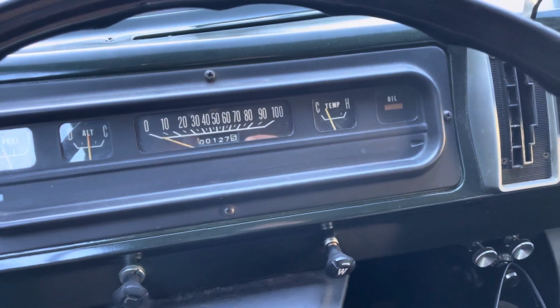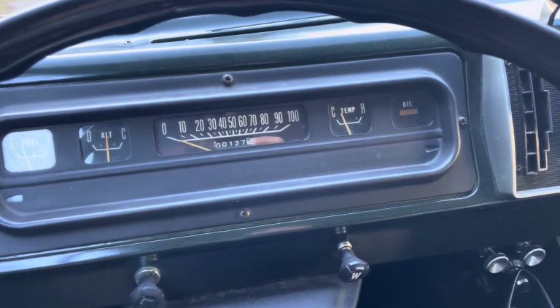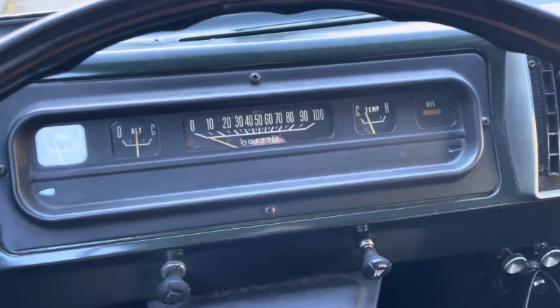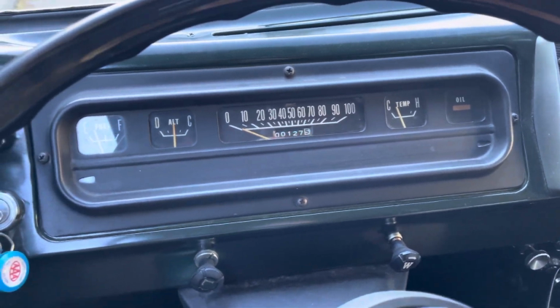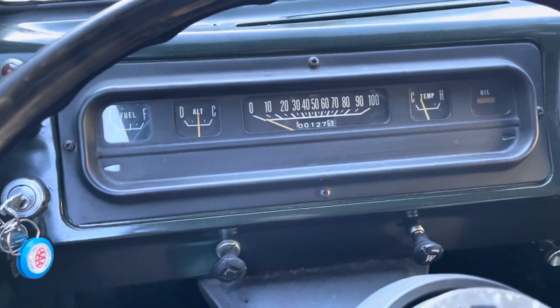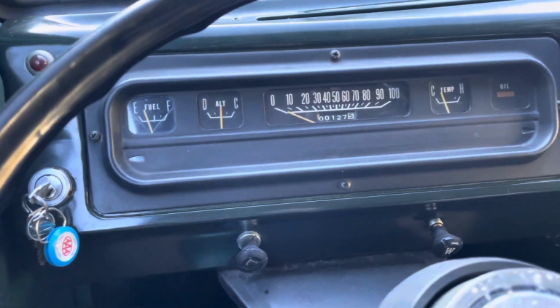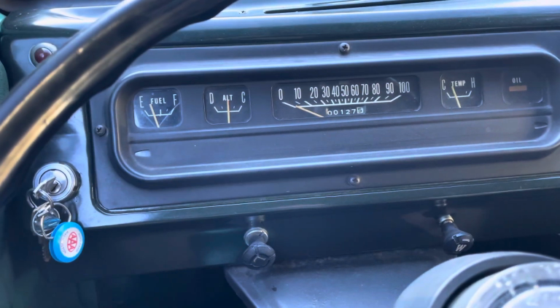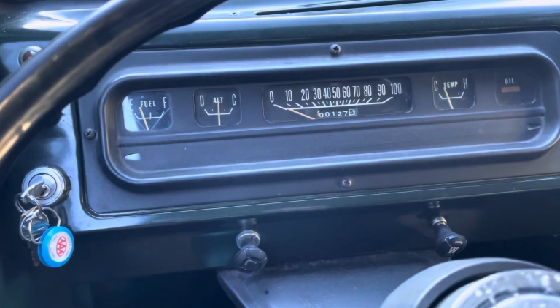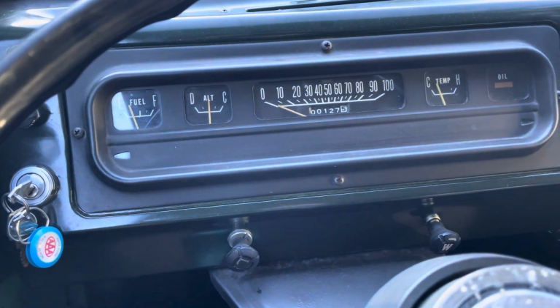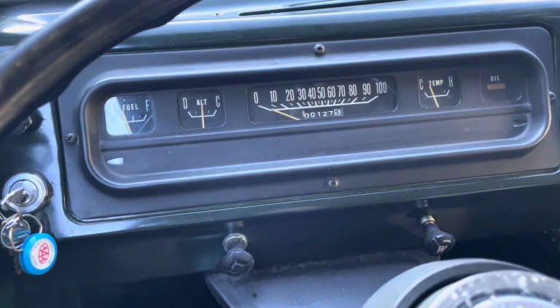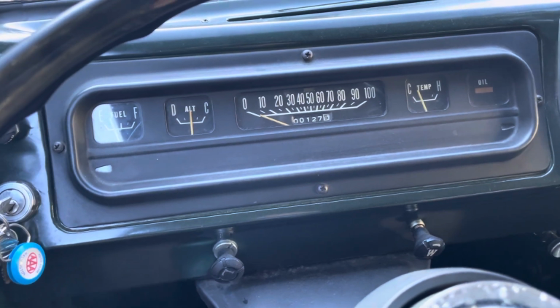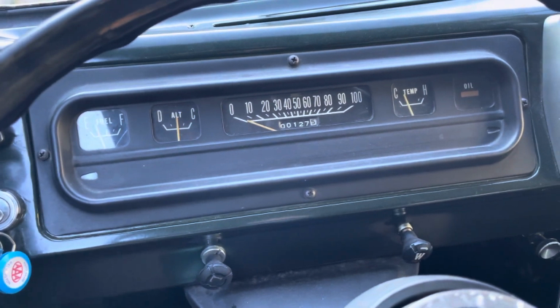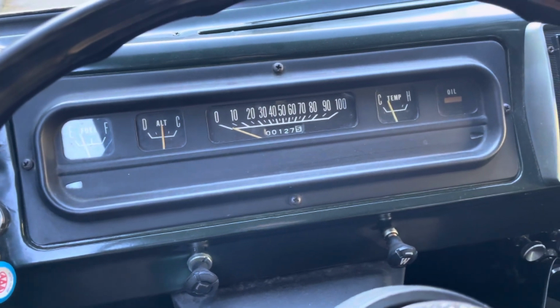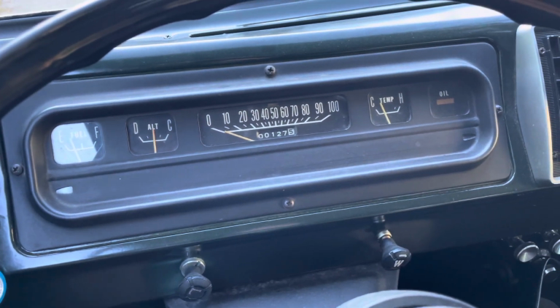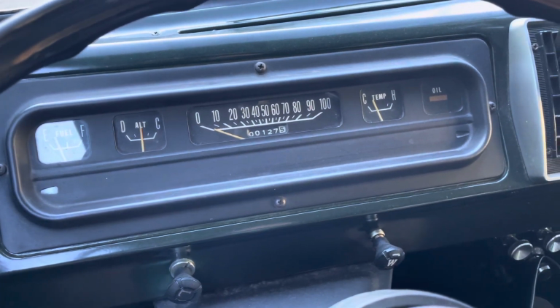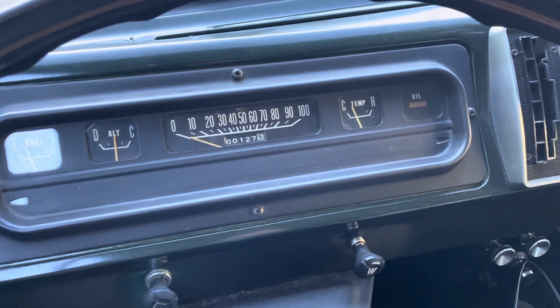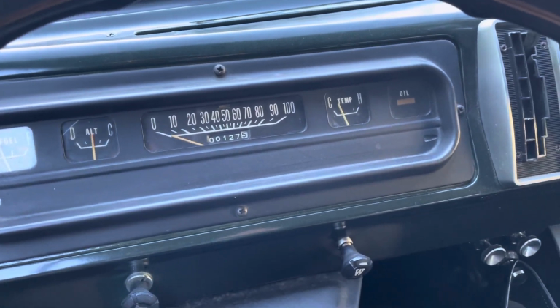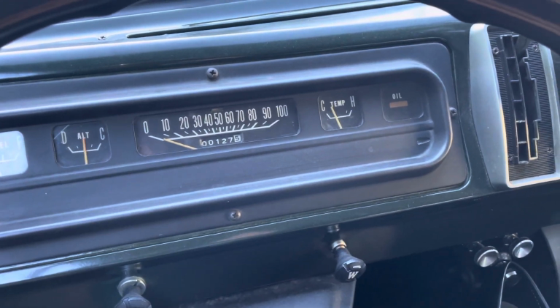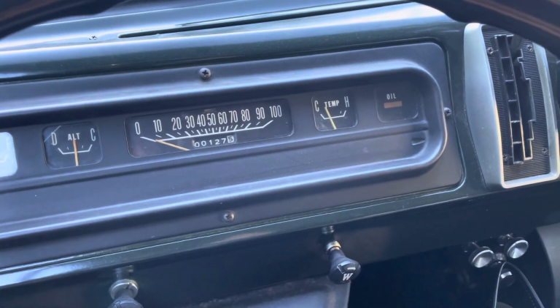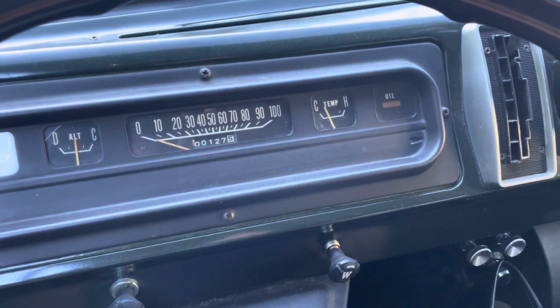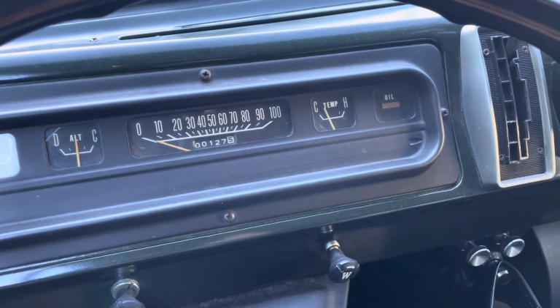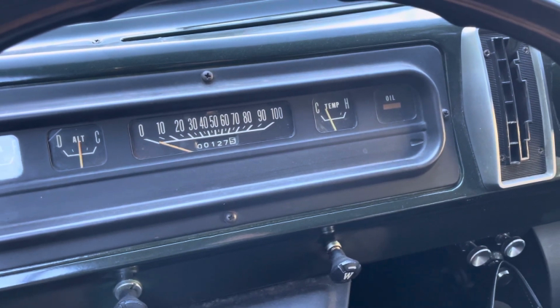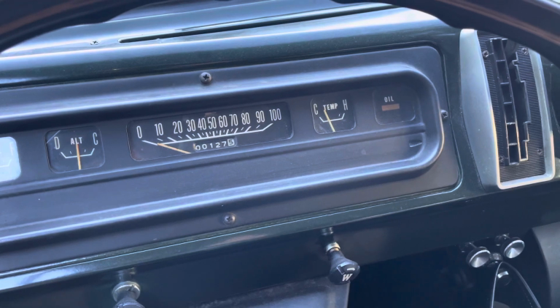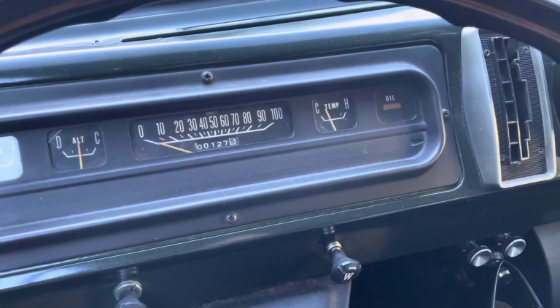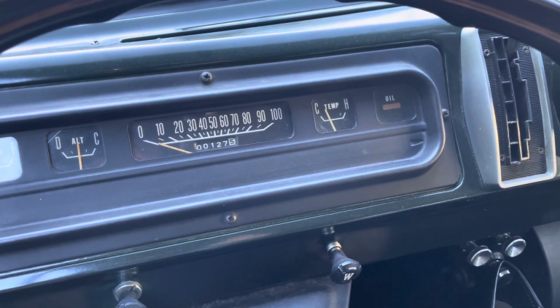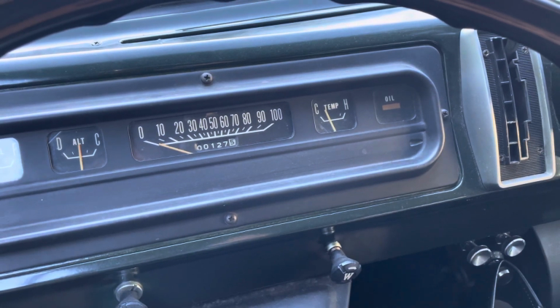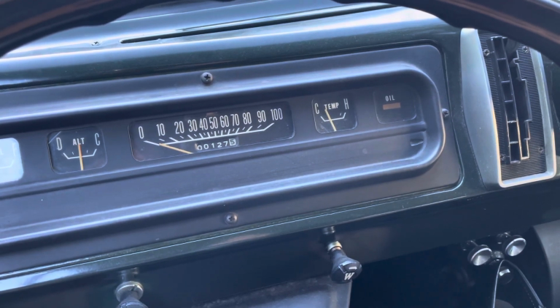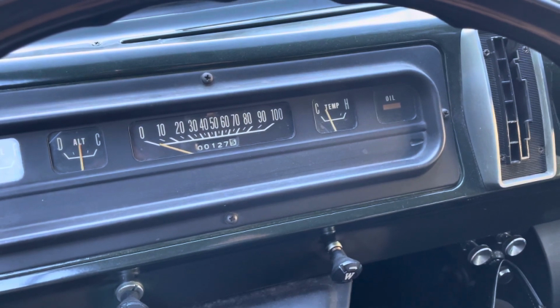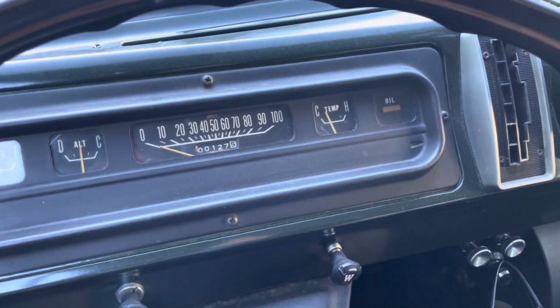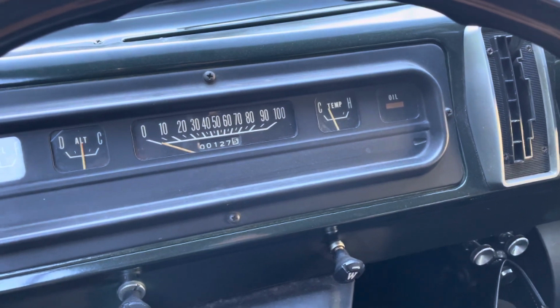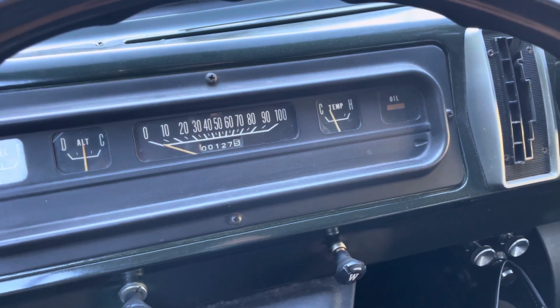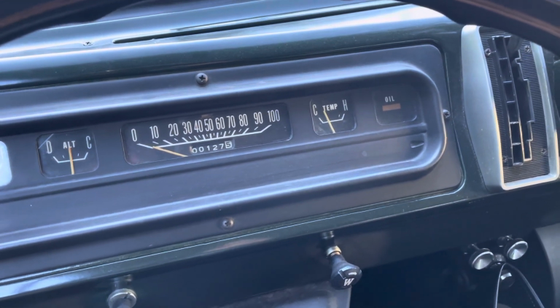Hello everyone, Steve with RumbleAuto here. We've got the 1969 Dodge A108 cargo van. I've let the van warm up, so I want to give you guys a couple reps just so you can listen to the engine.